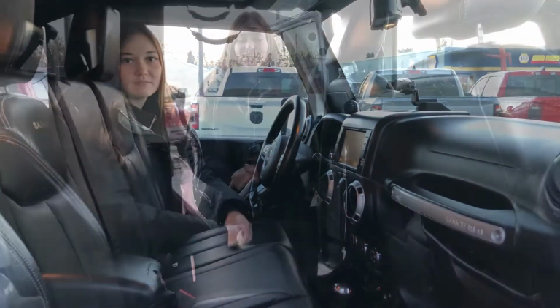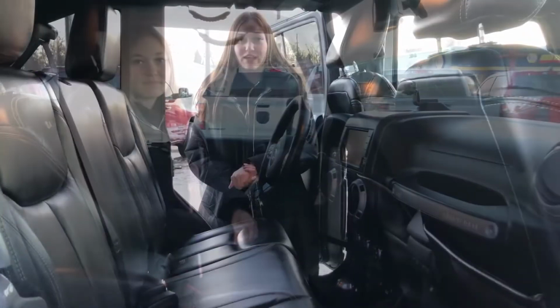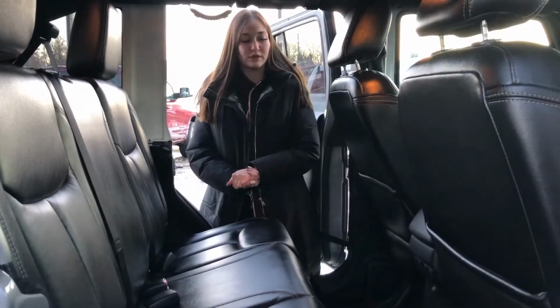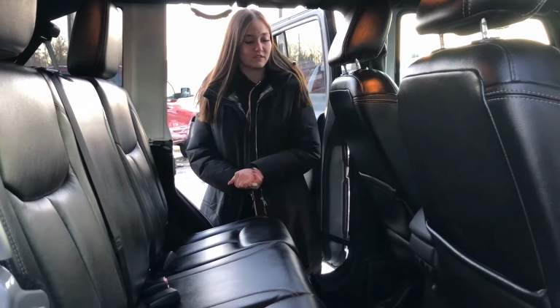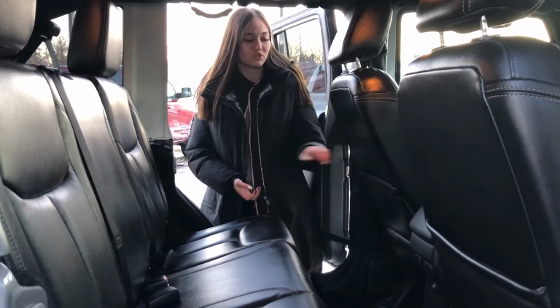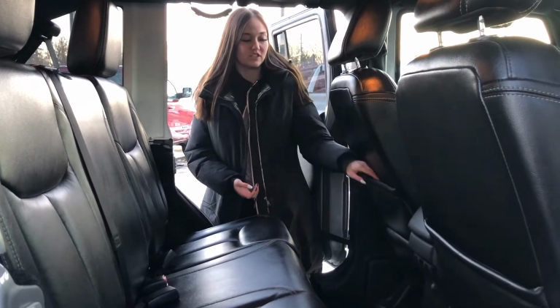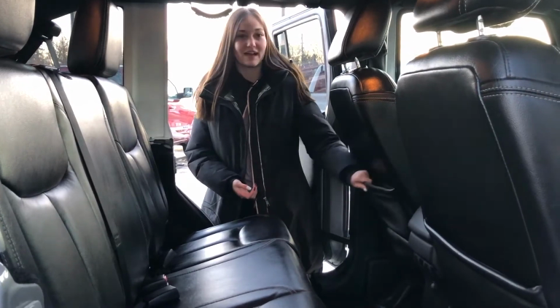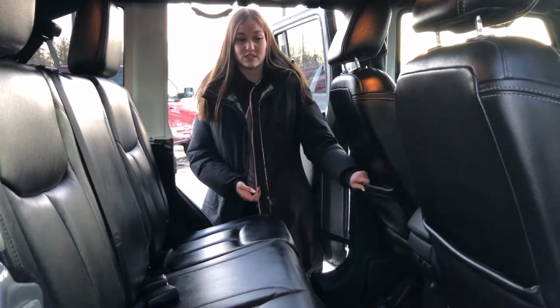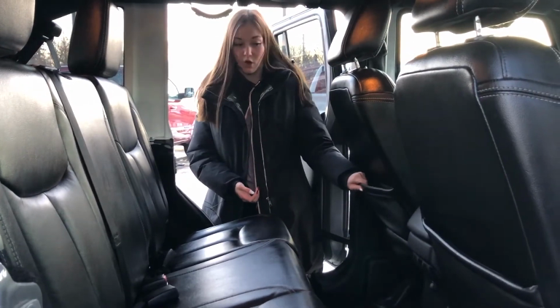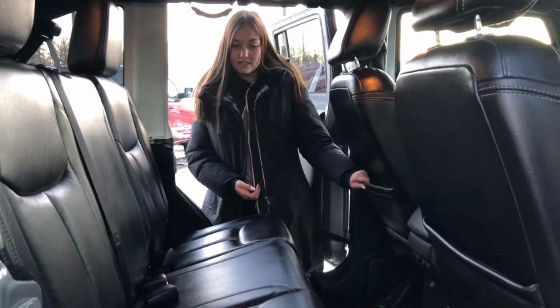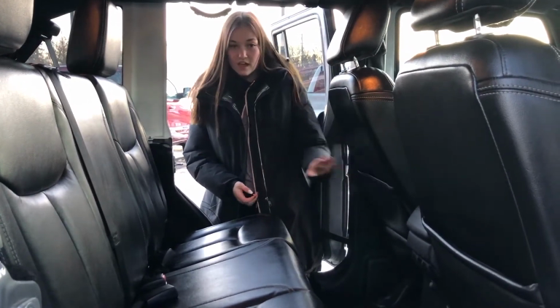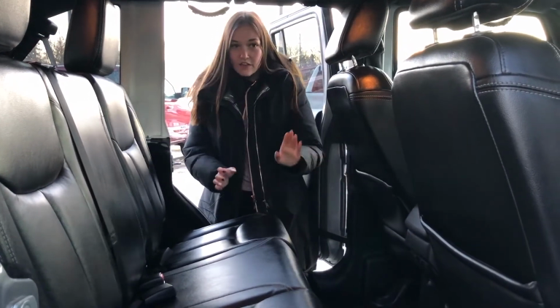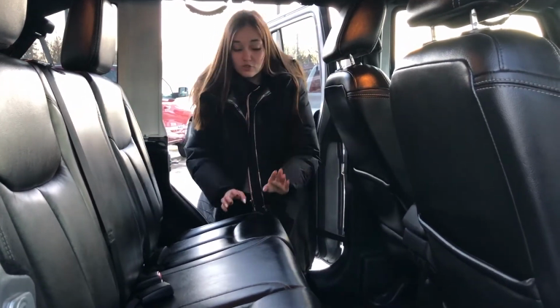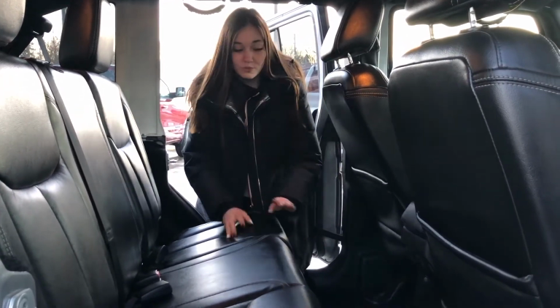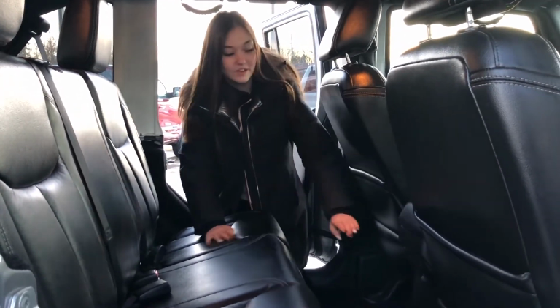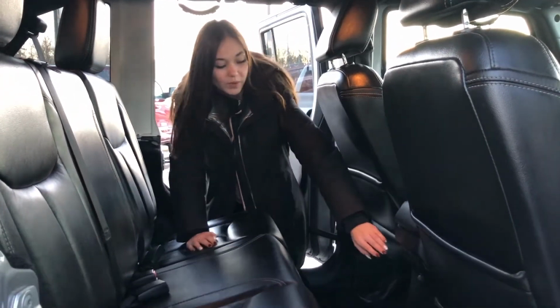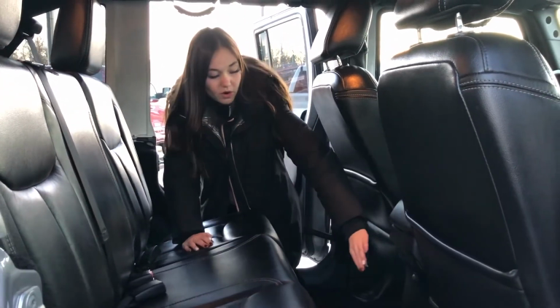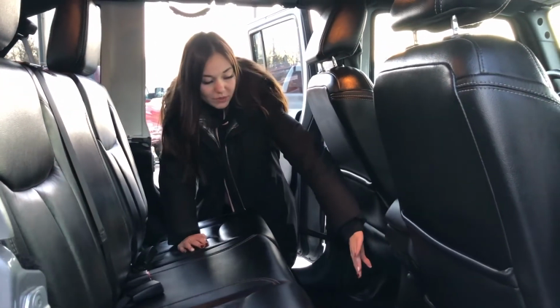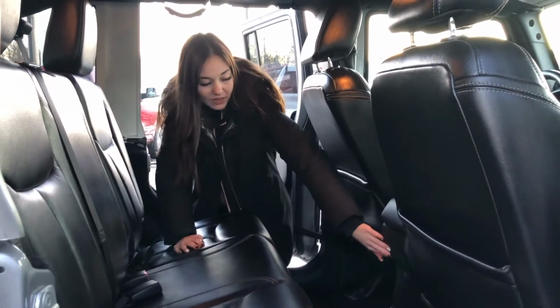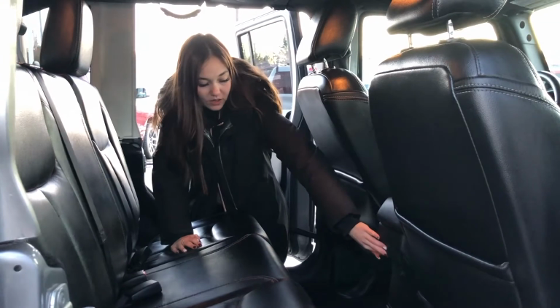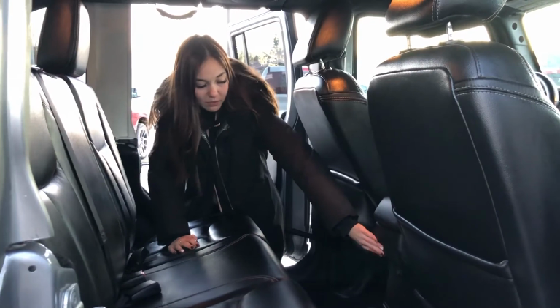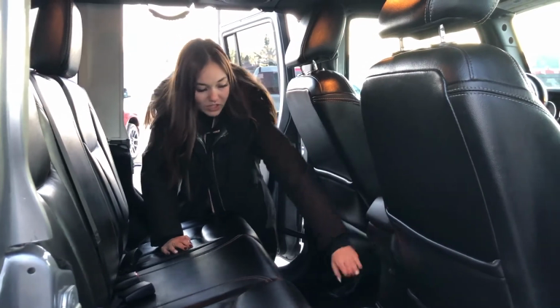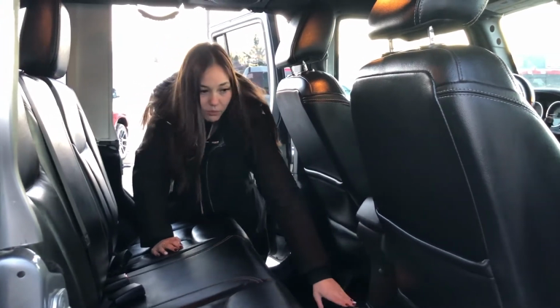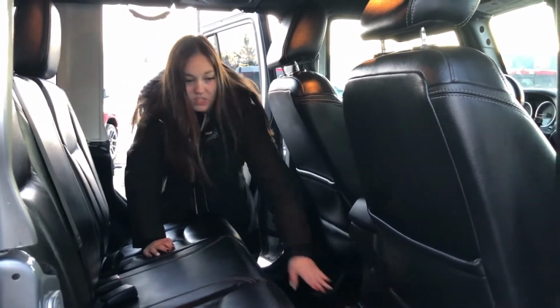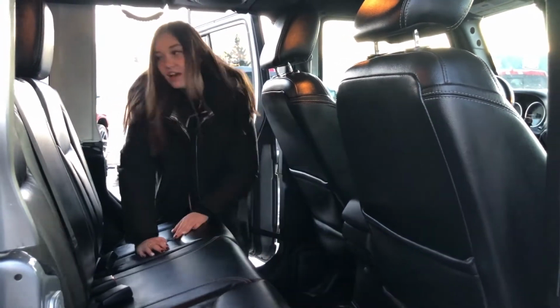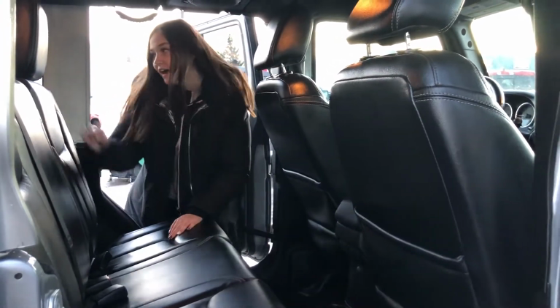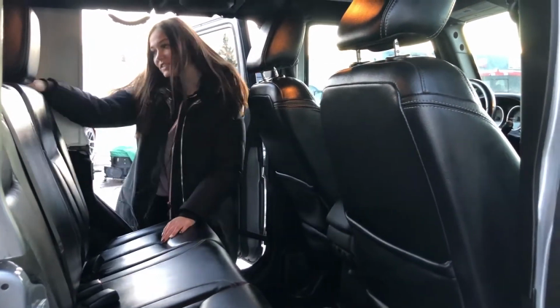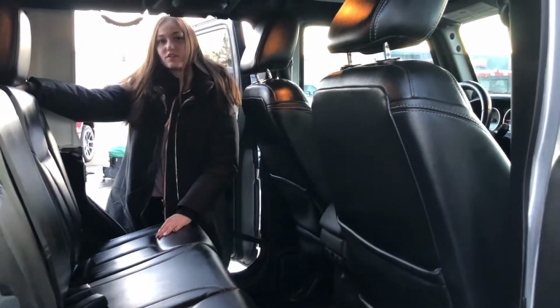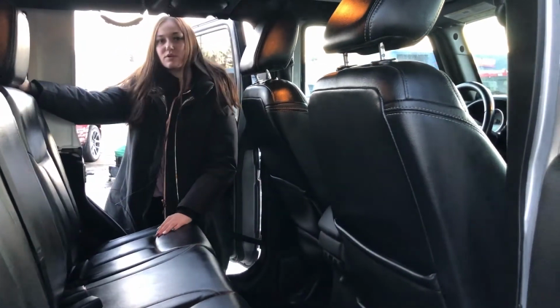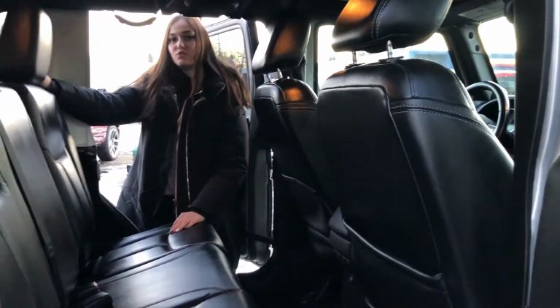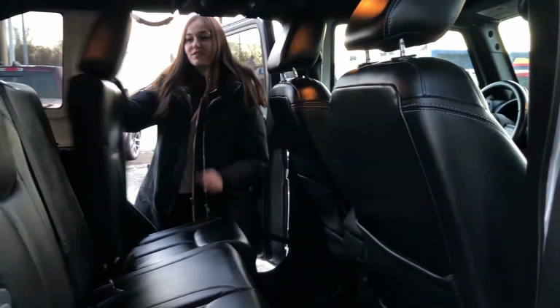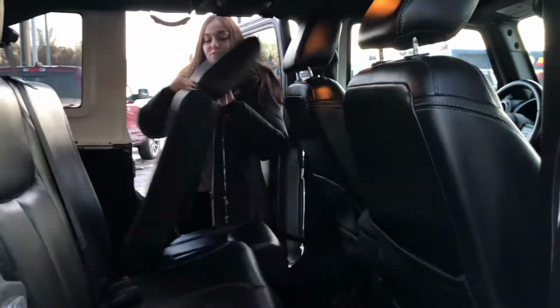In the back of this one, you do have some storage in the back of your seat pockets, and the controls for rolling down your window are also in the middle here, right above your cup holders. And then the seats on this one do fold down flat.